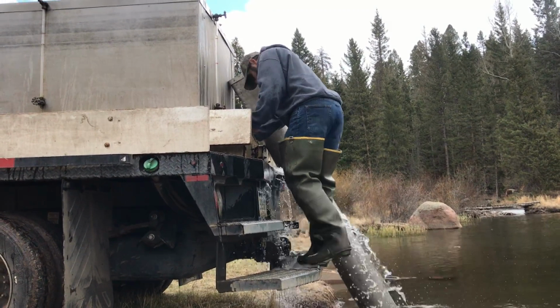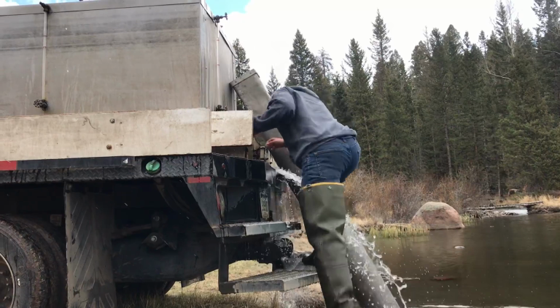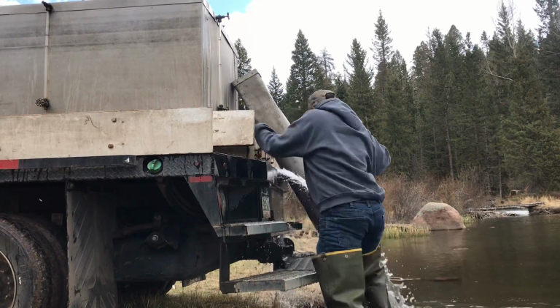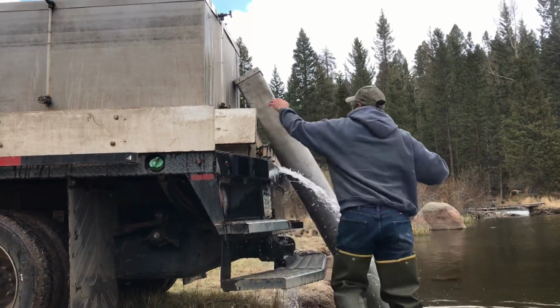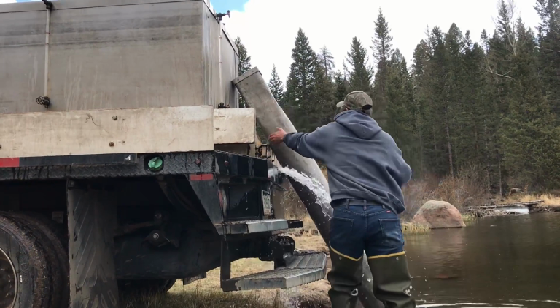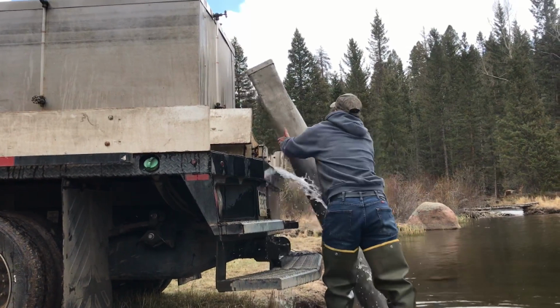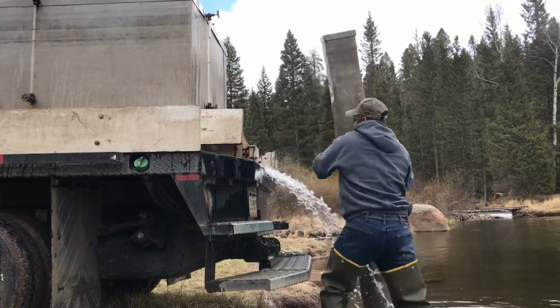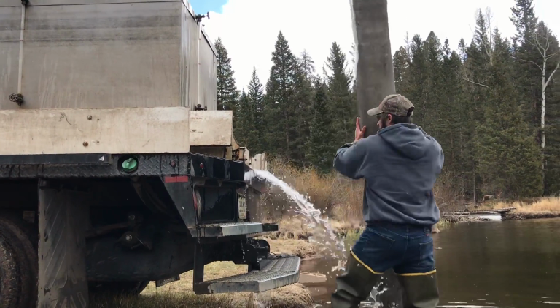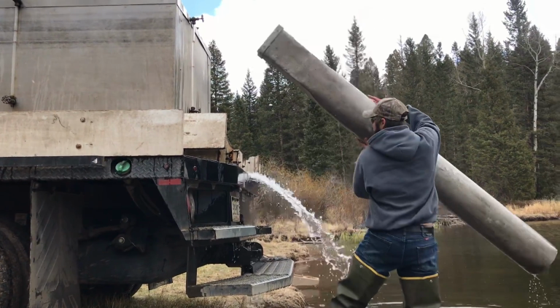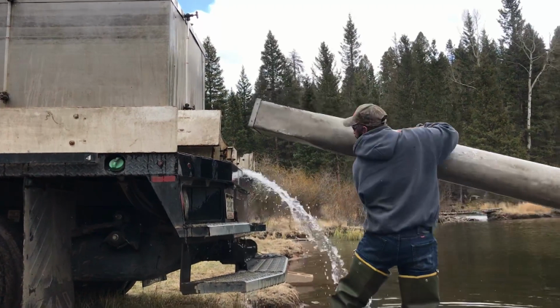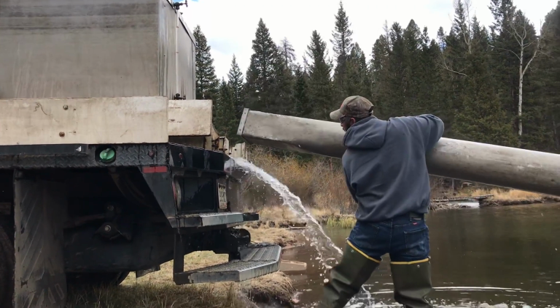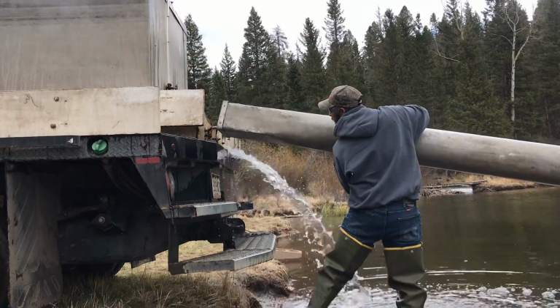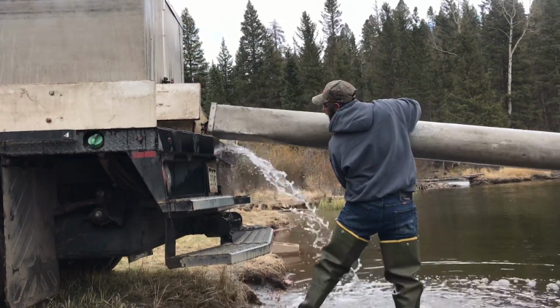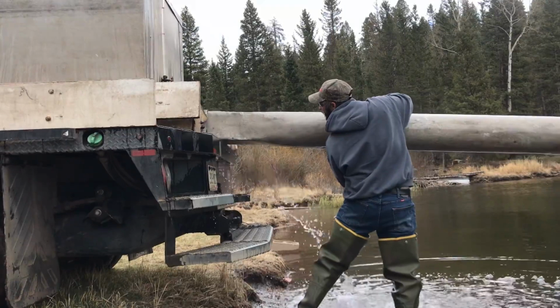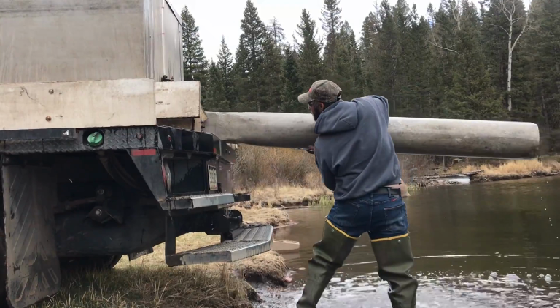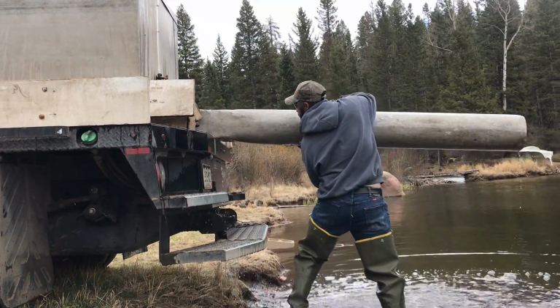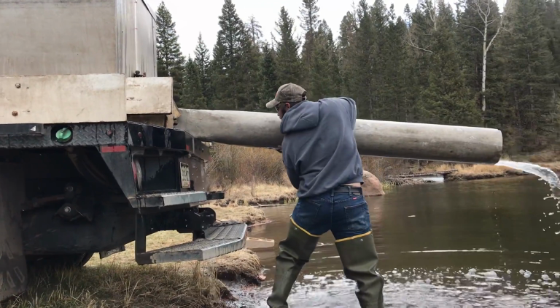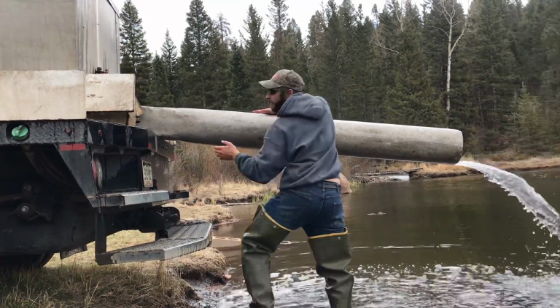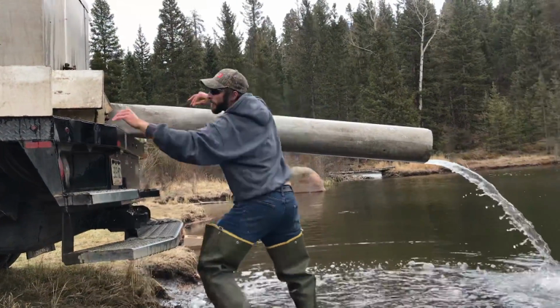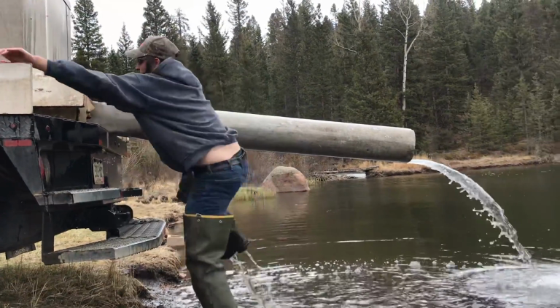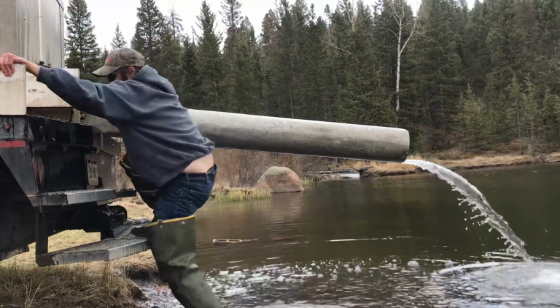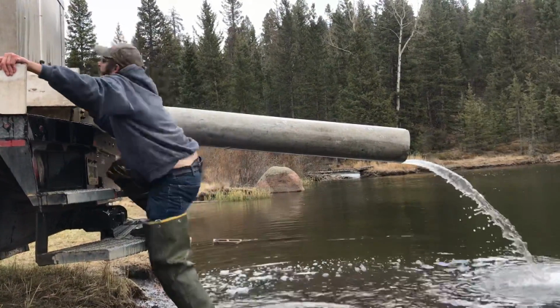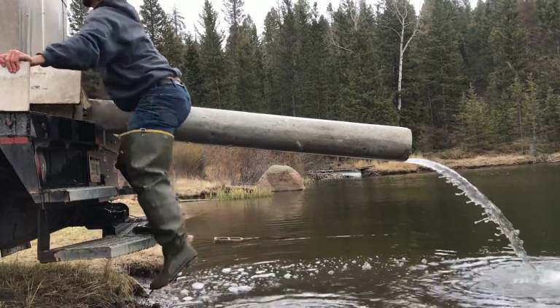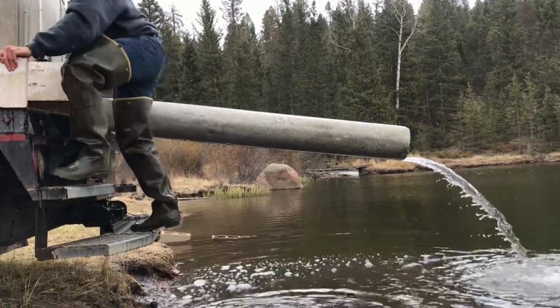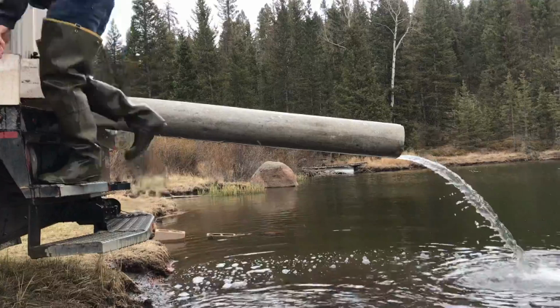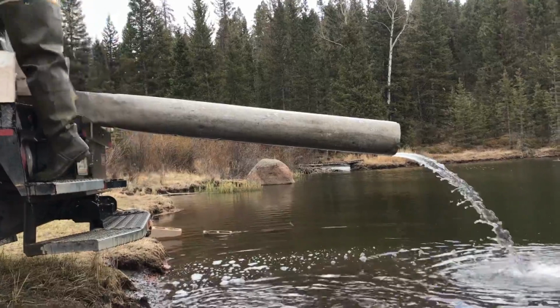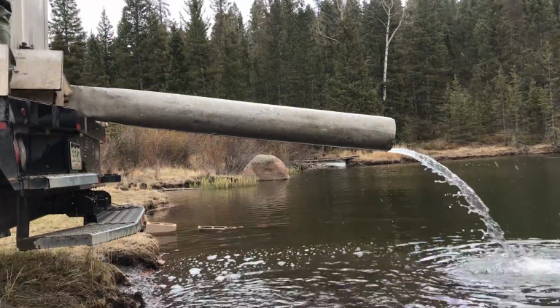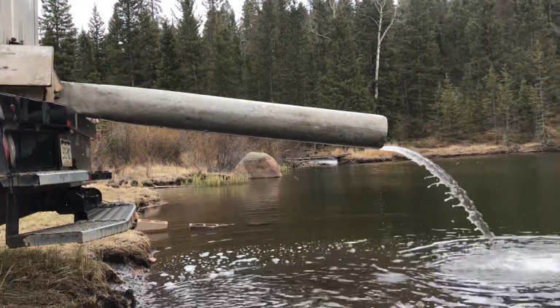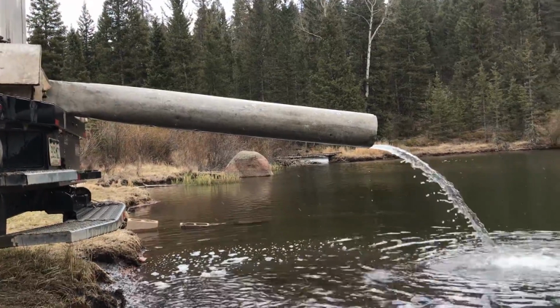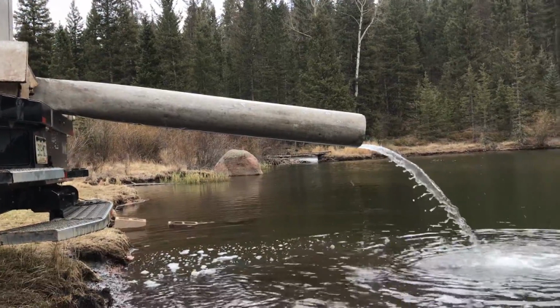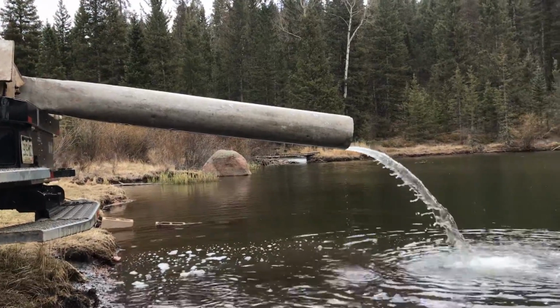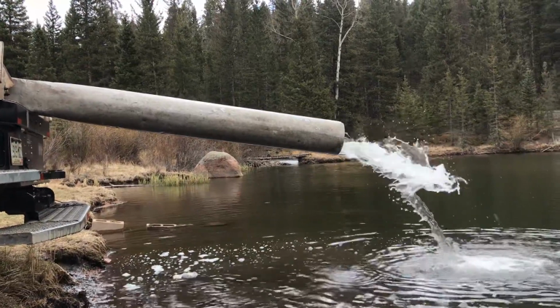Where's the fish? Watch! Get ready, watch the end of that tube. Here they come, get ready.